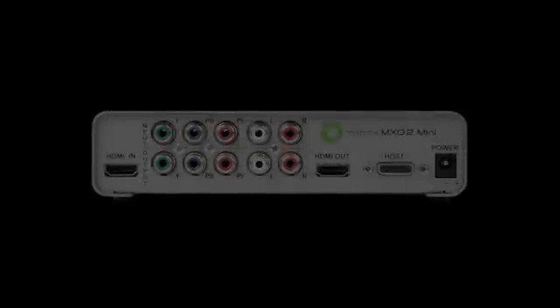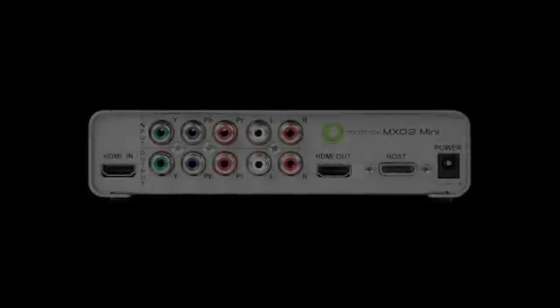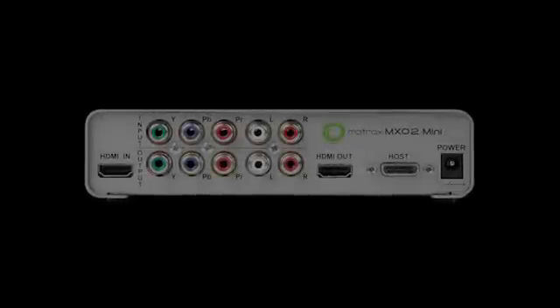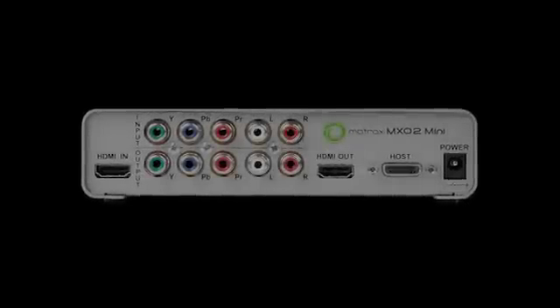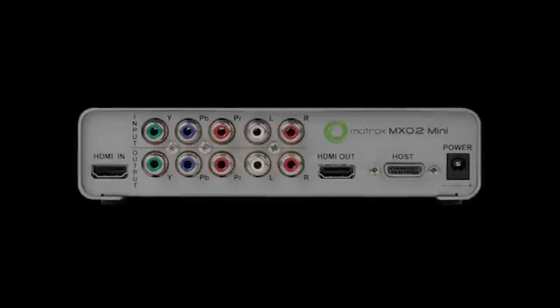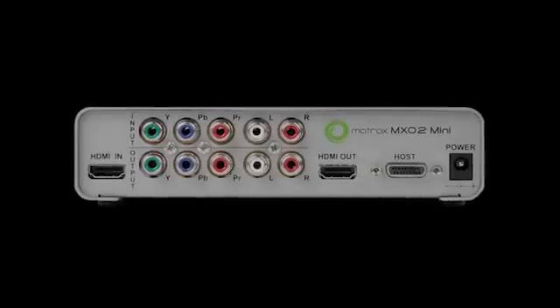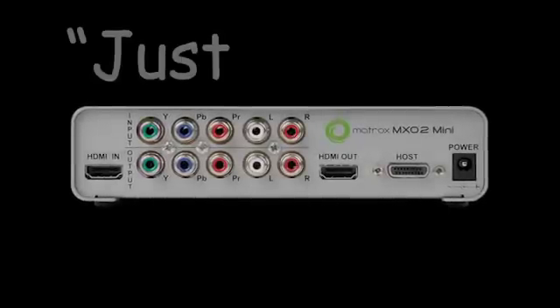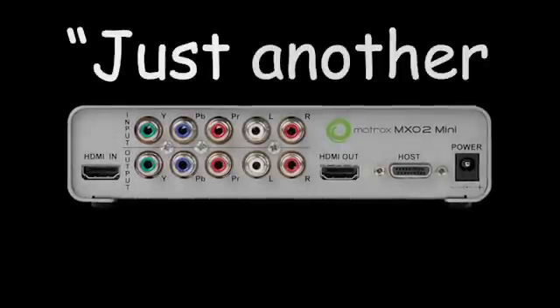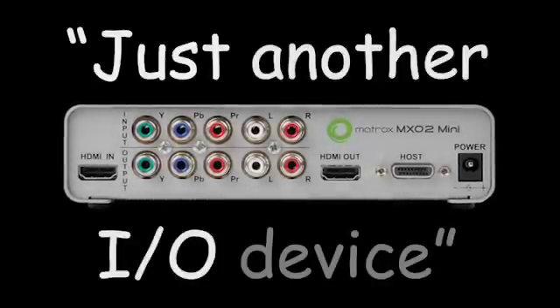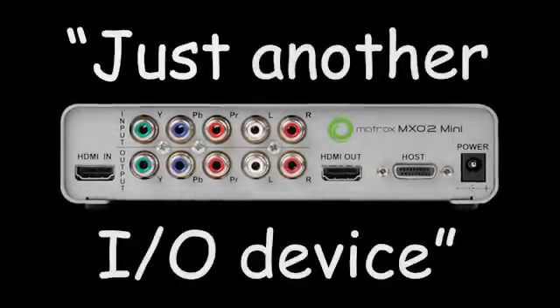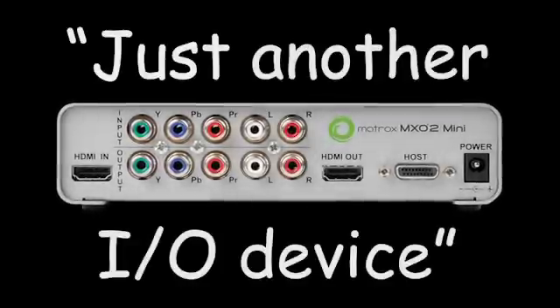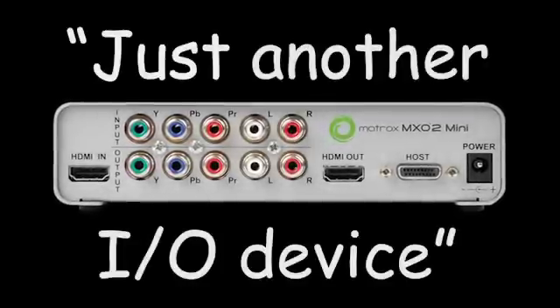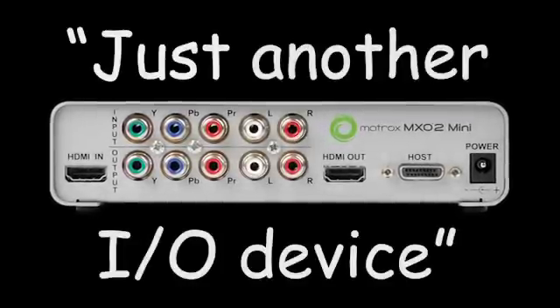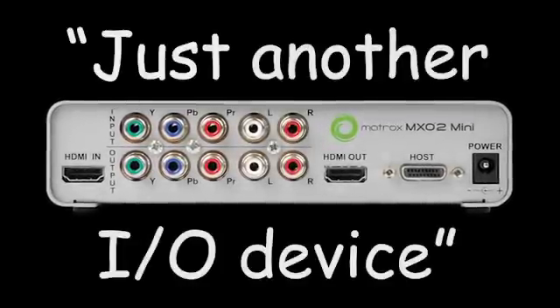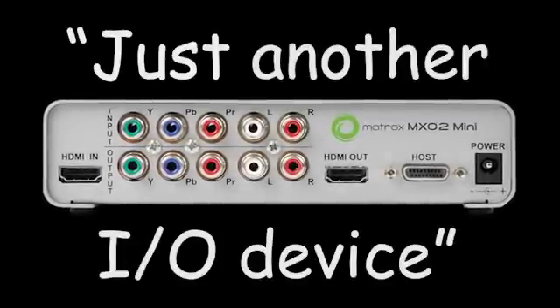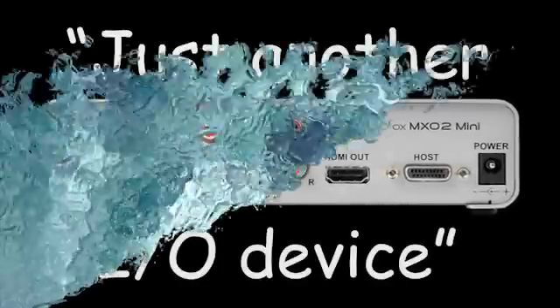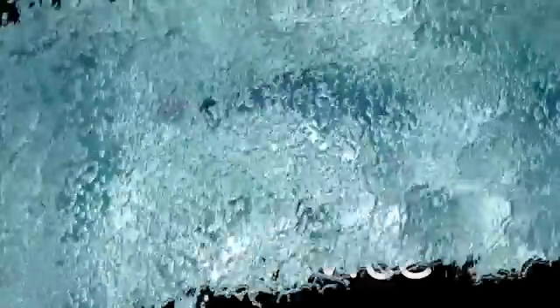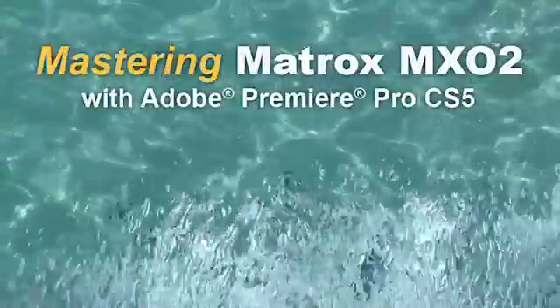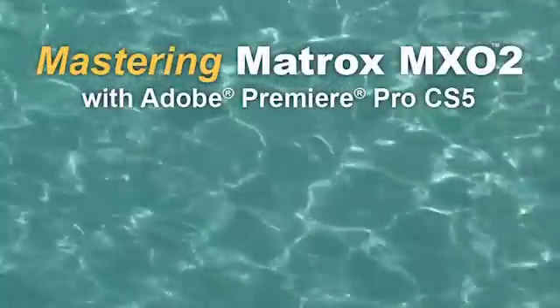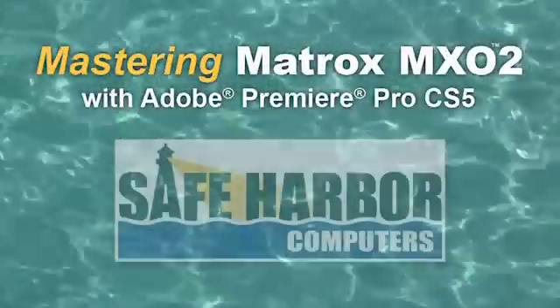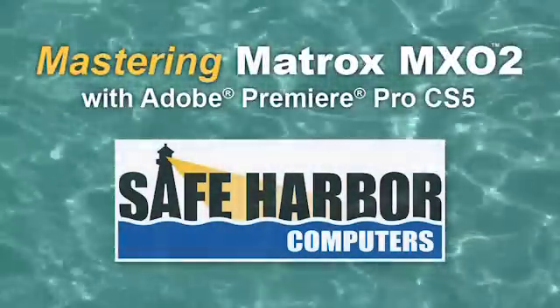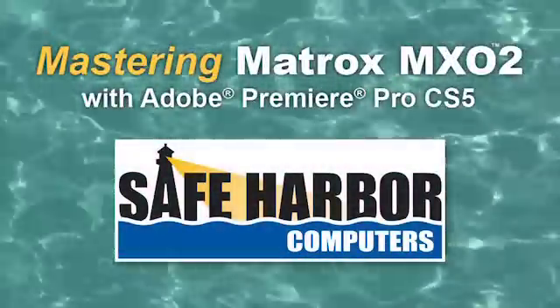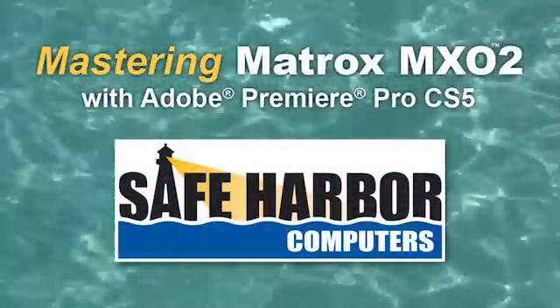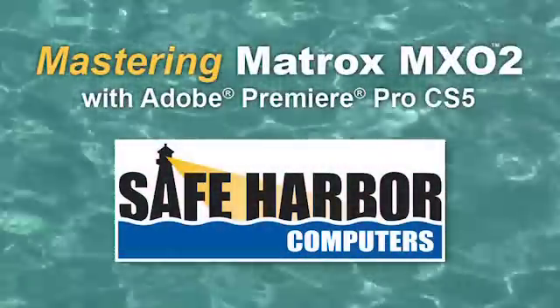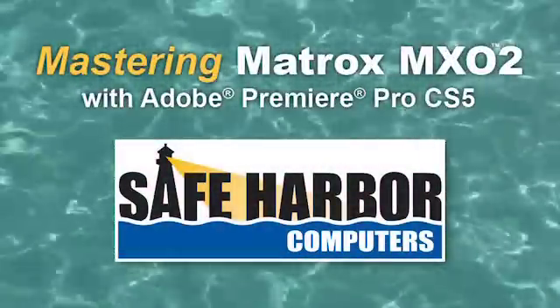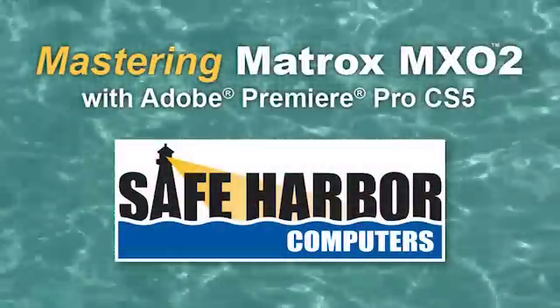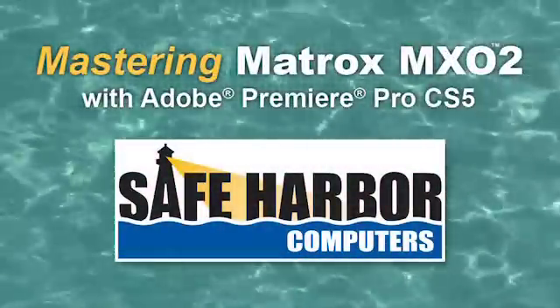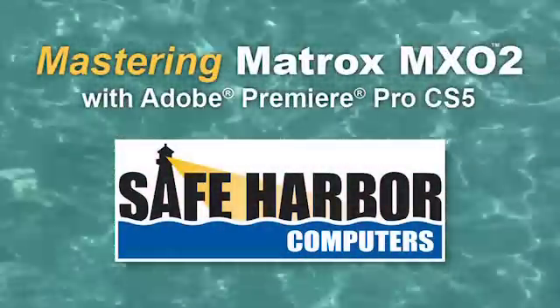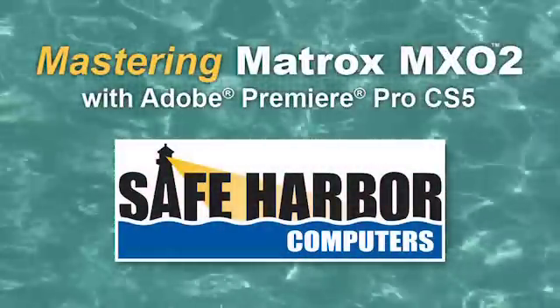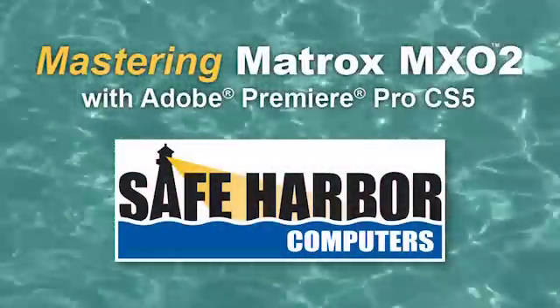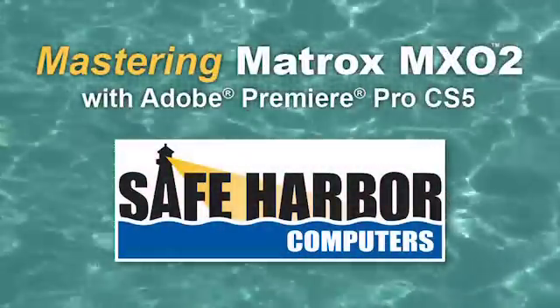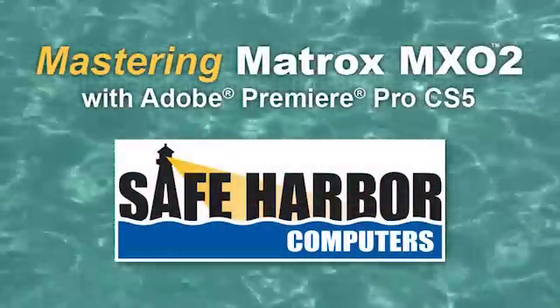If you think the Matrox MX-02 is just another I.O. device, we'd like to wash away that misconception with Mastering Matrox MX-02 with Adobe Premiere Pro CS5, the new tutorial from Safe Harbor Computers.